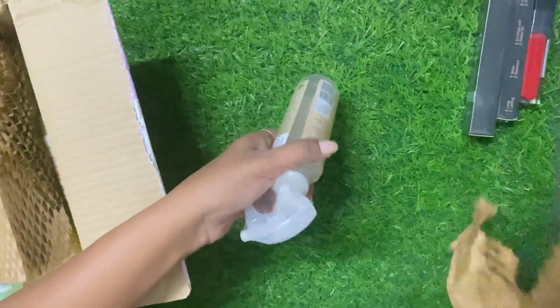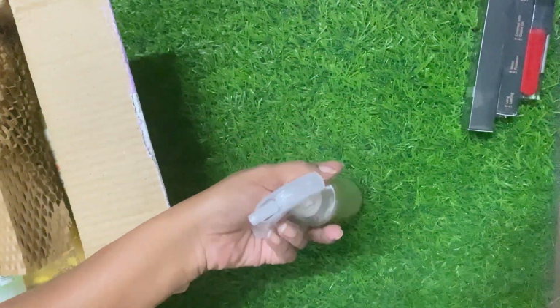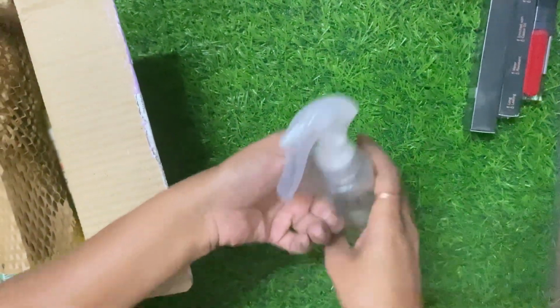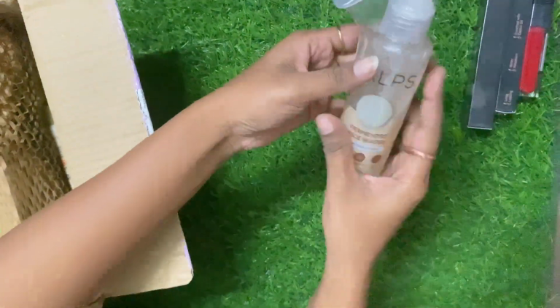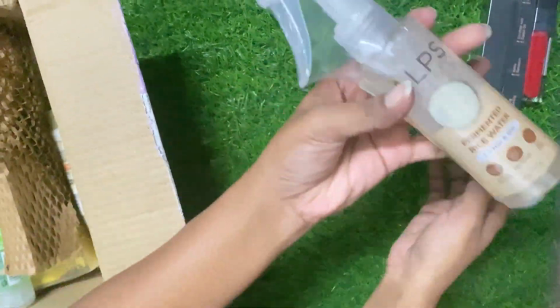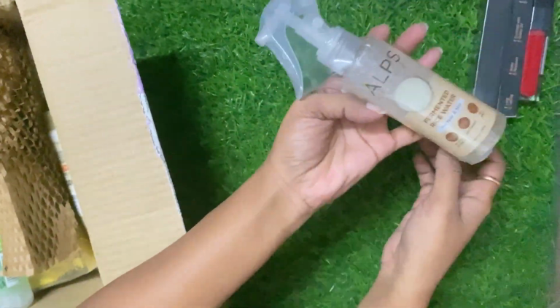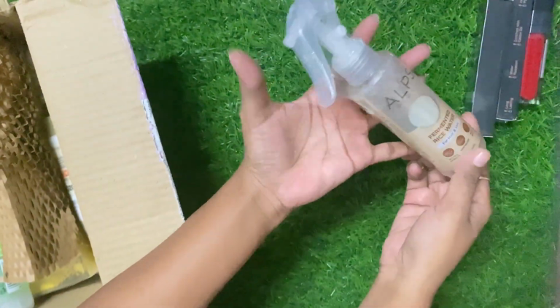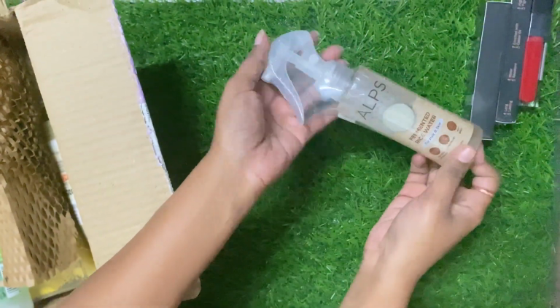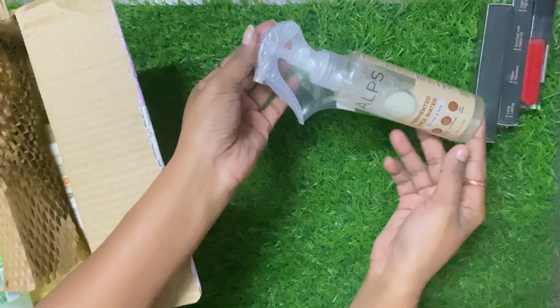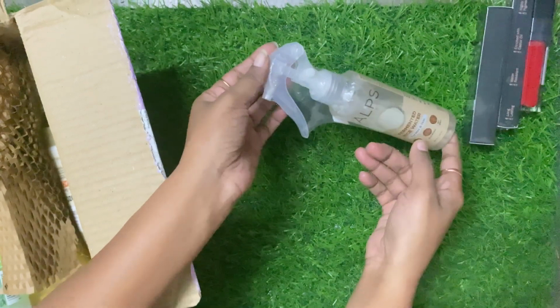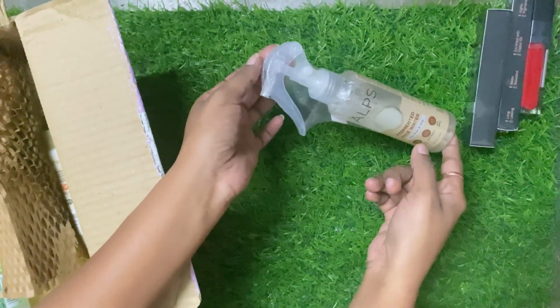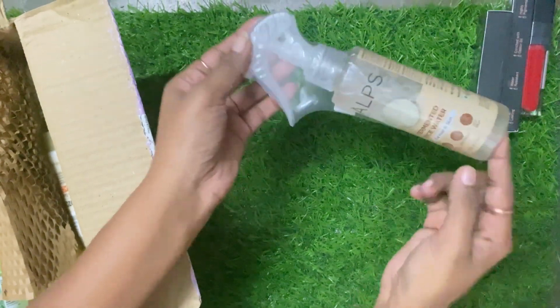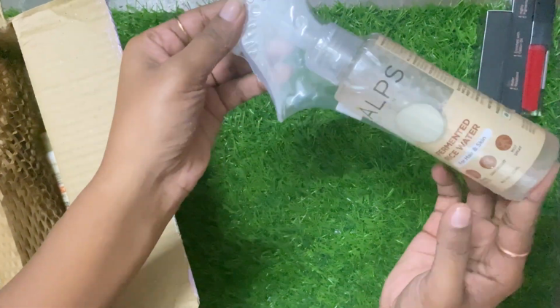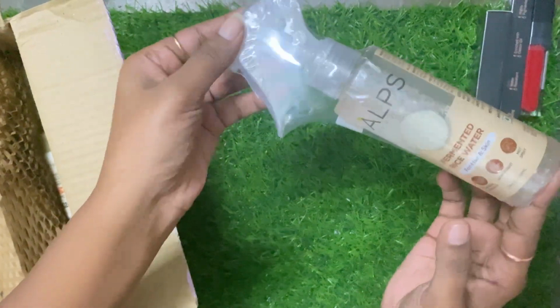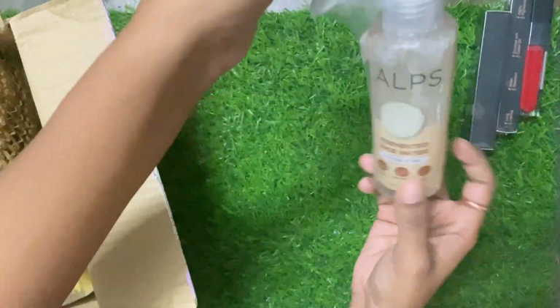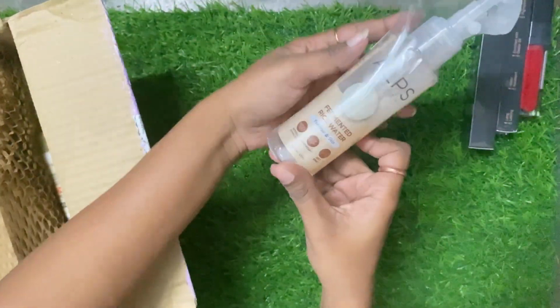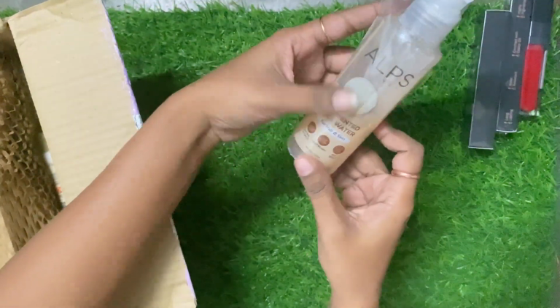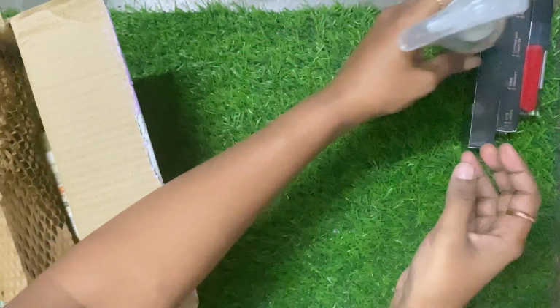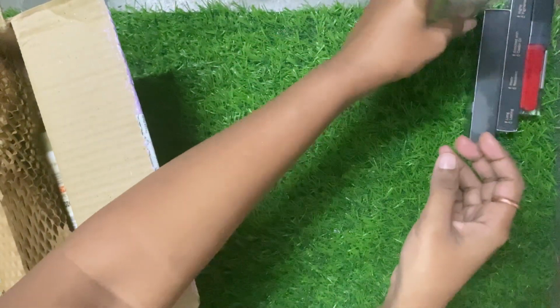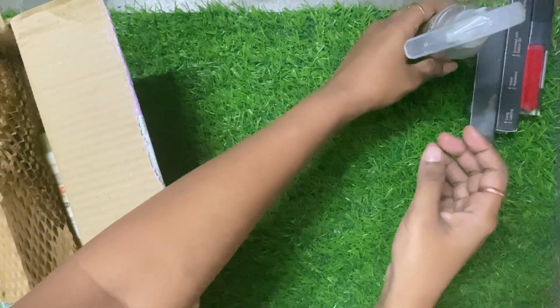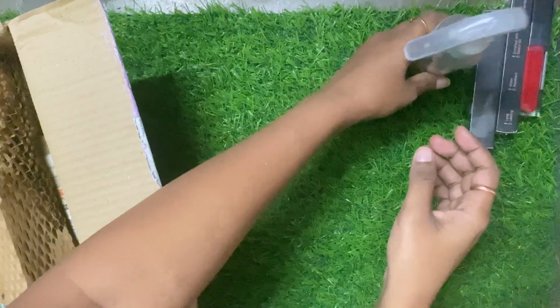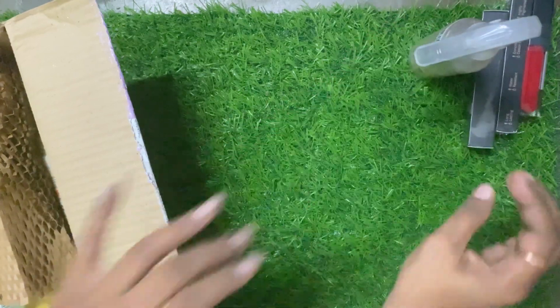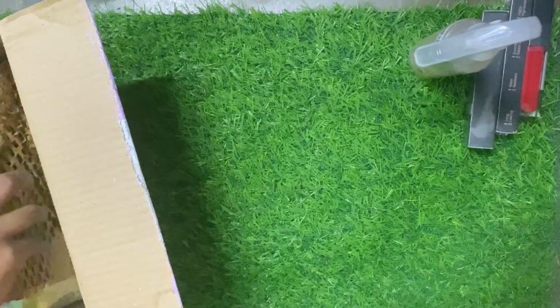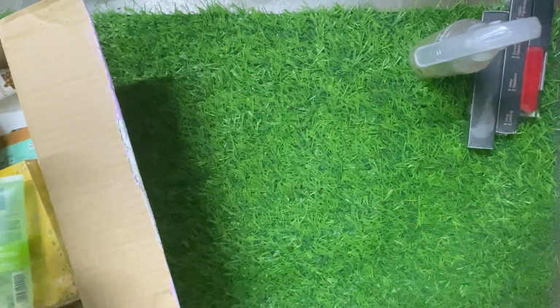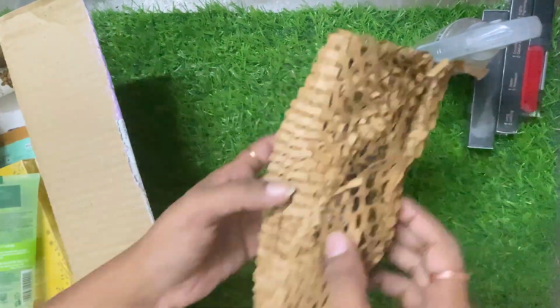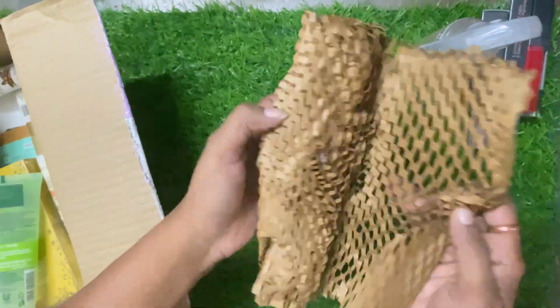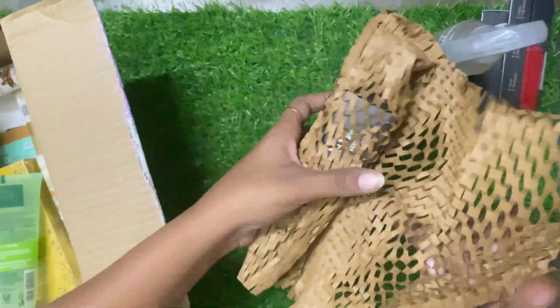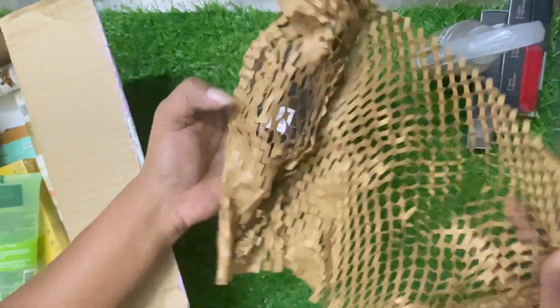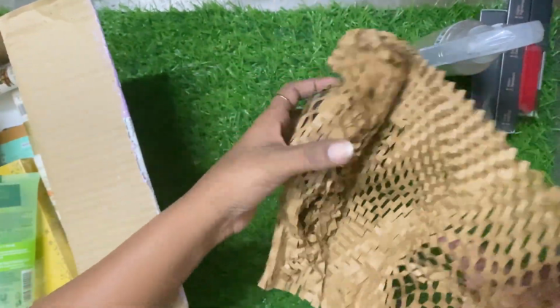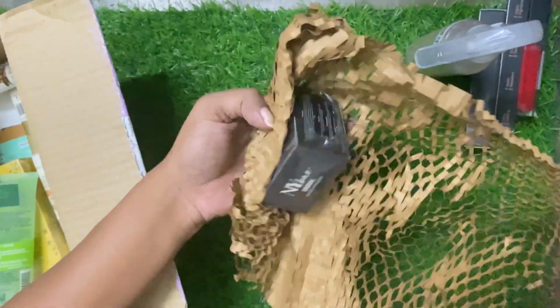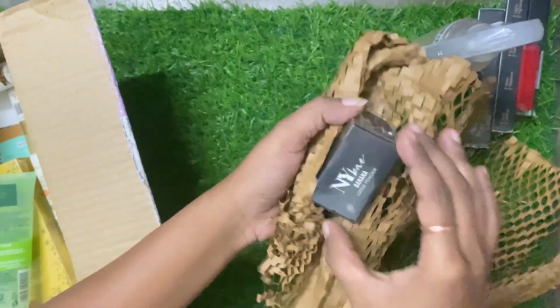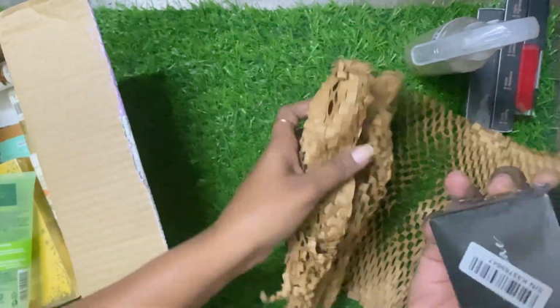This is a rice toner which you can use on your hair and skin. I have seen a lot of reviews, so I thought it was a rice water toner which I wanted. Finally, I got it.